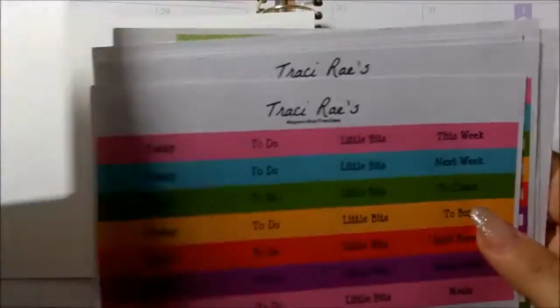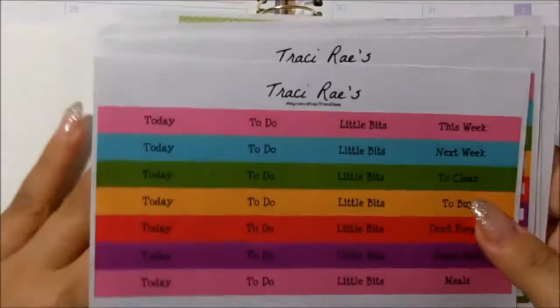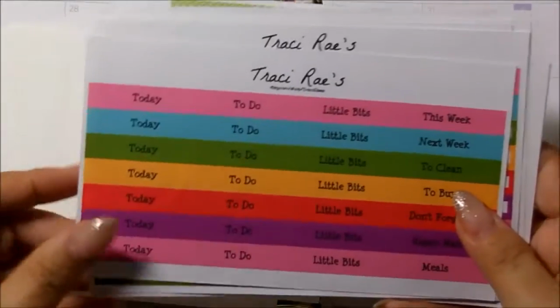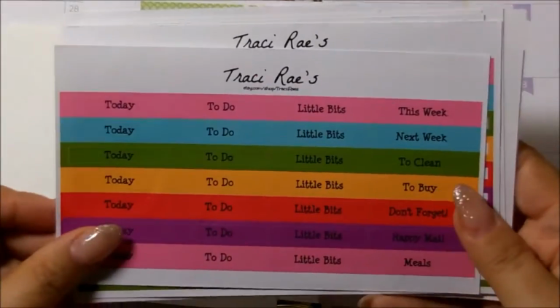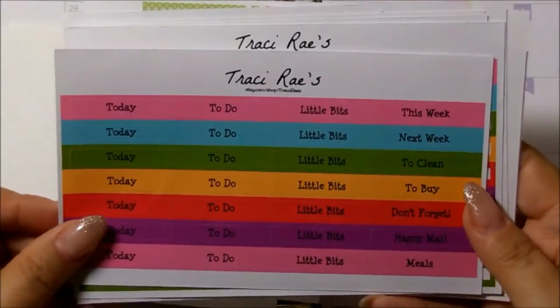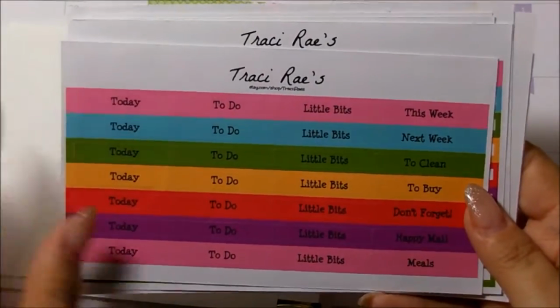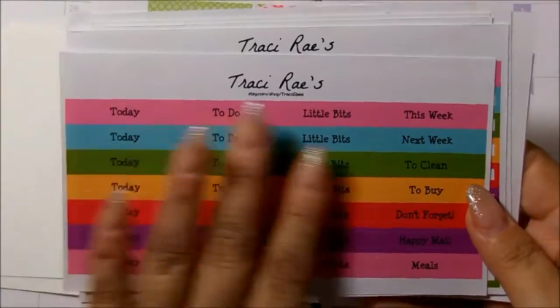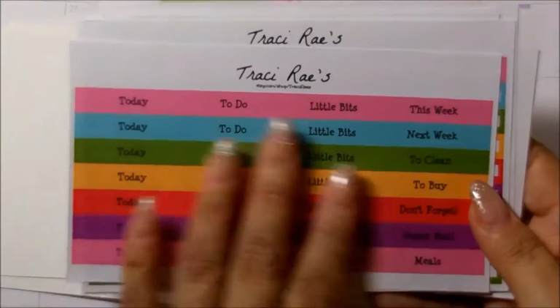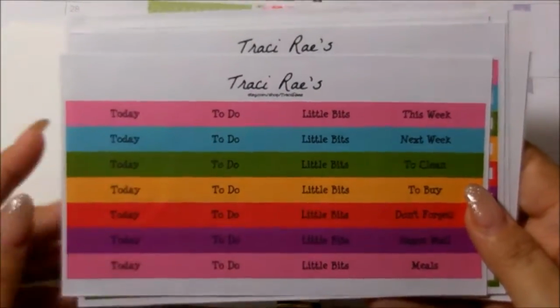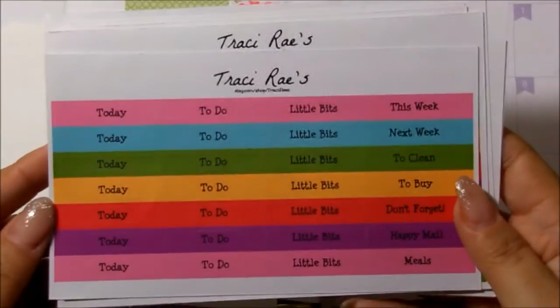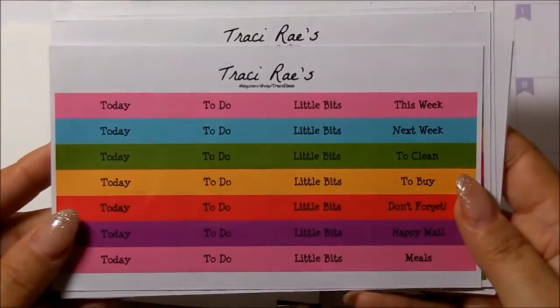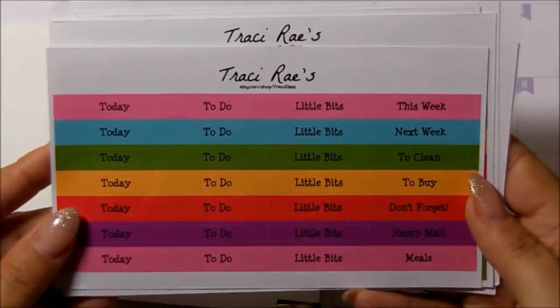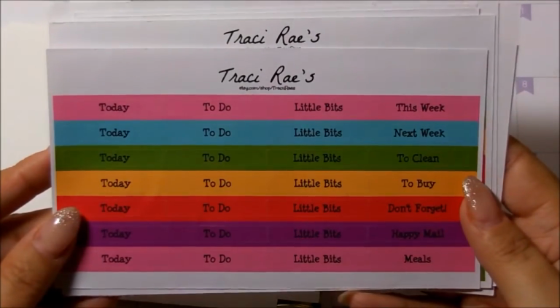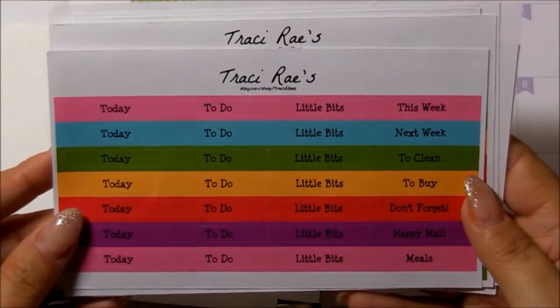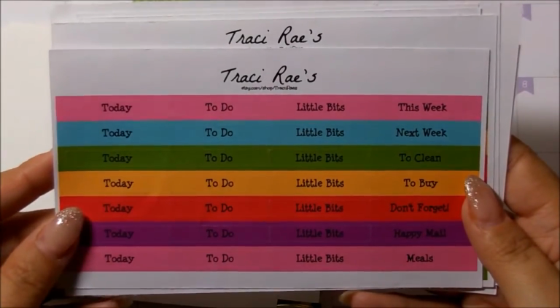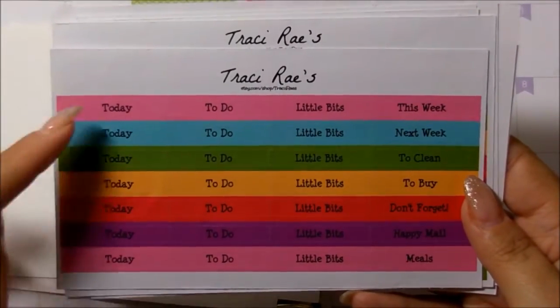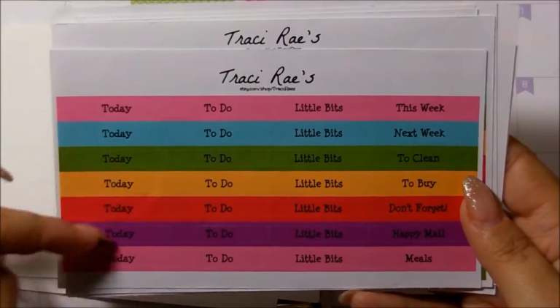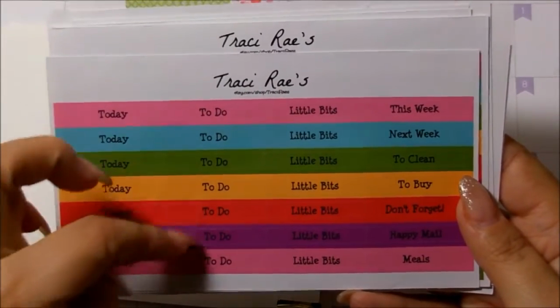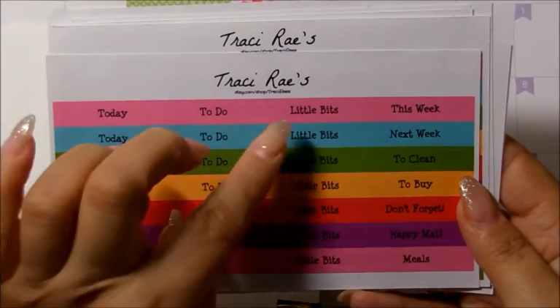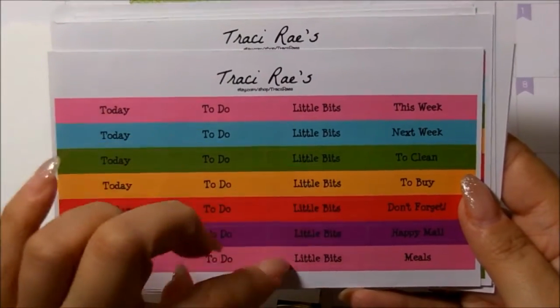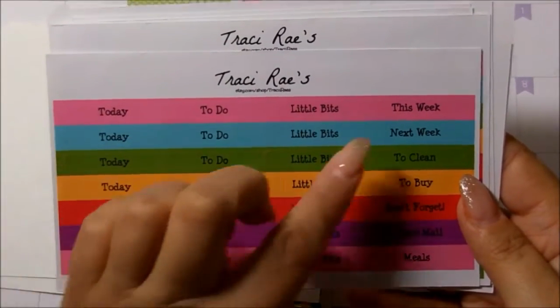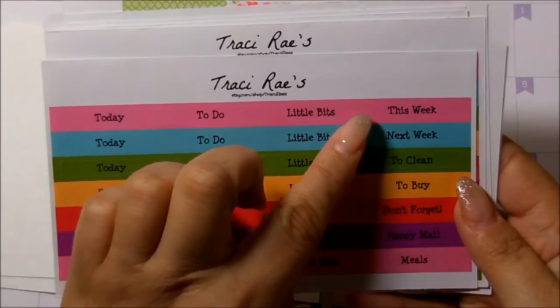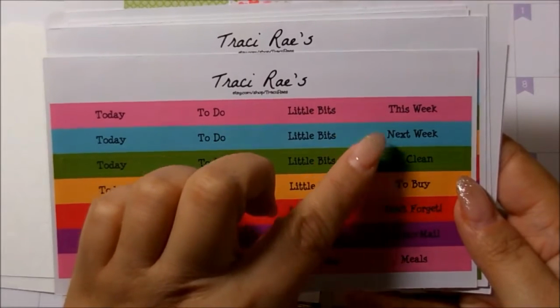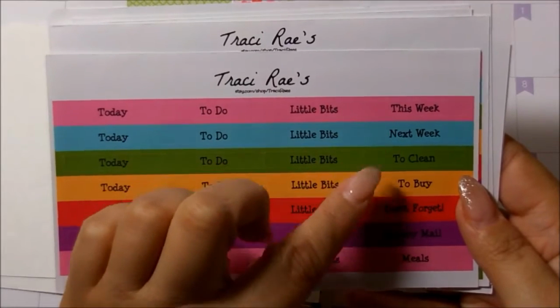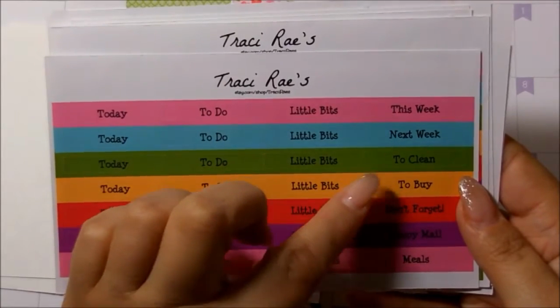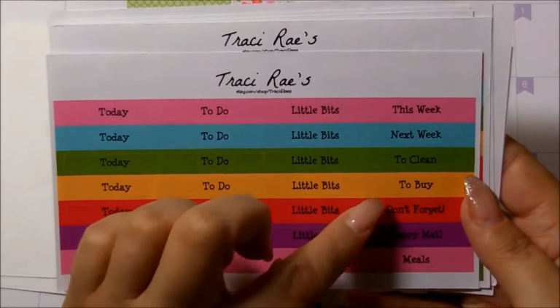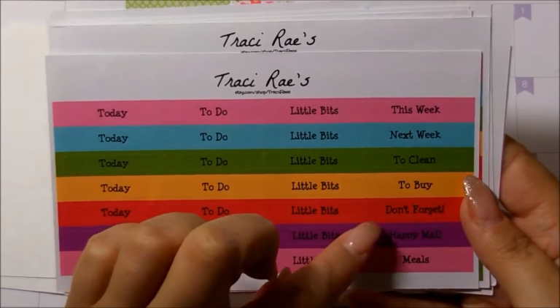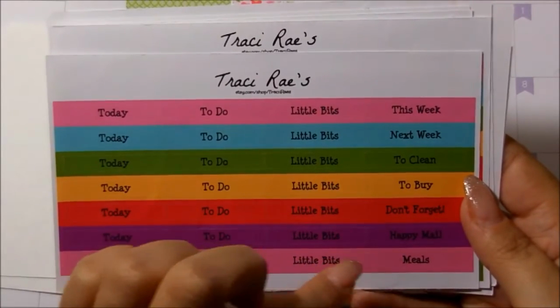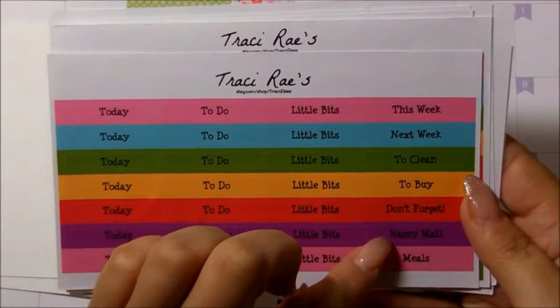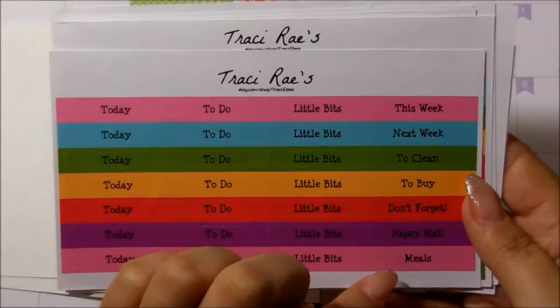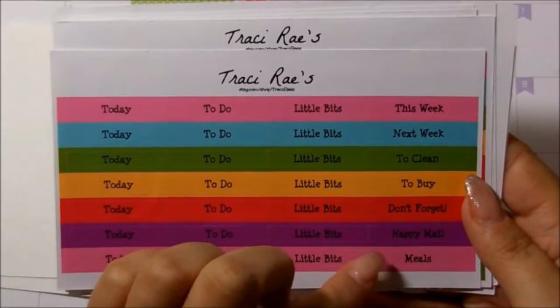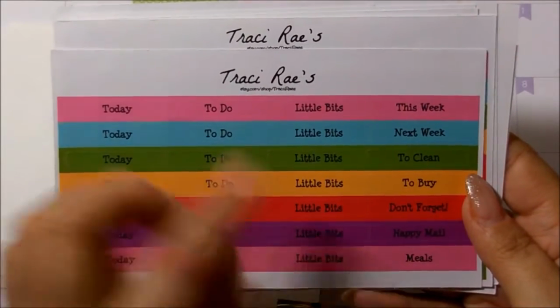And then this one here — I love how vibrant the color is. This is her headers. You get today, to-do, little bits, this week, next week, to clean, to buy, don't forget, happy mail, and meals.